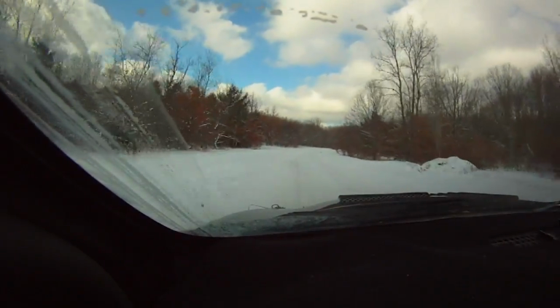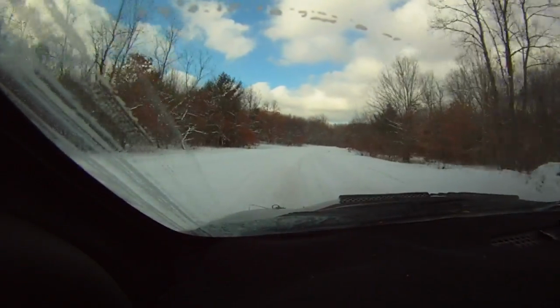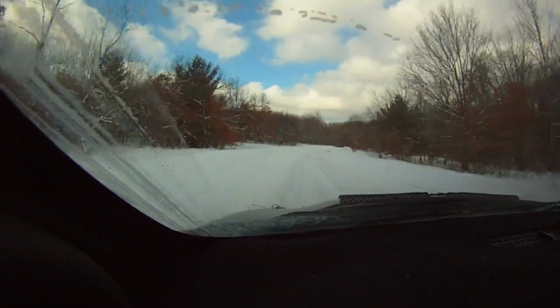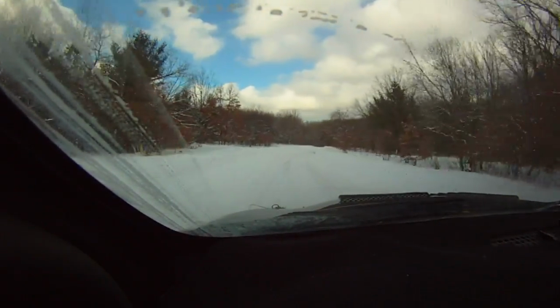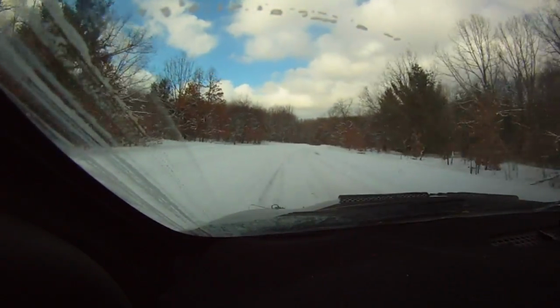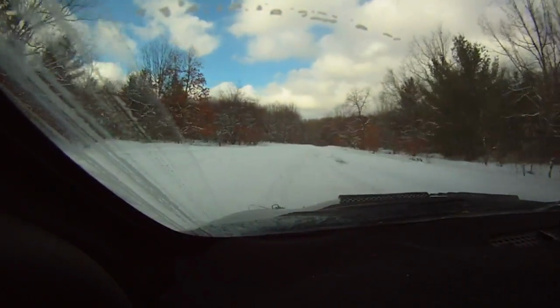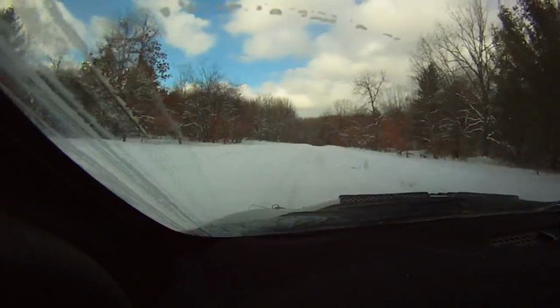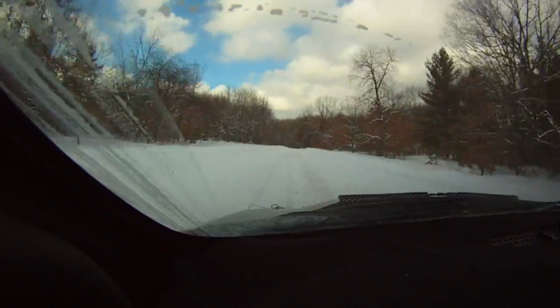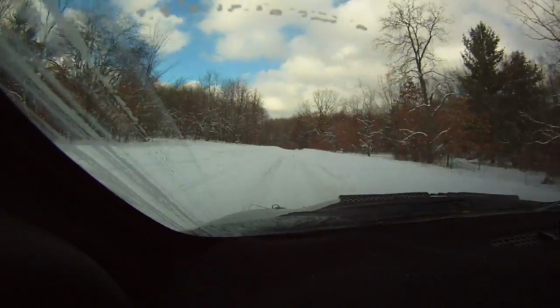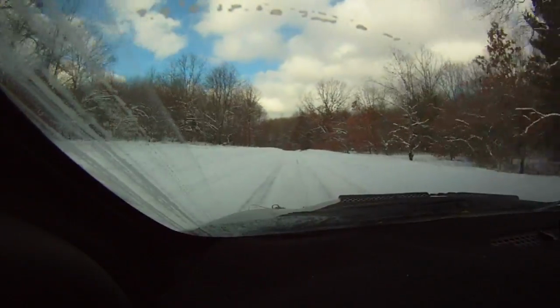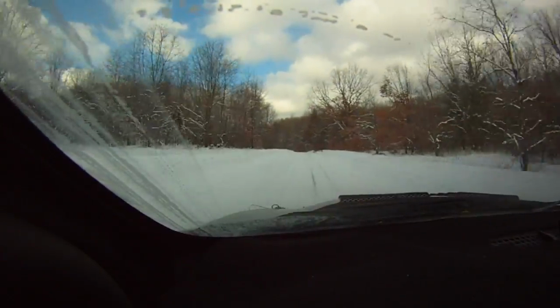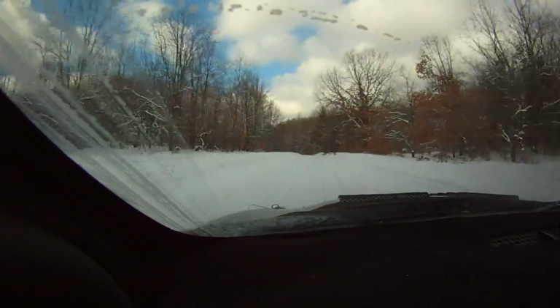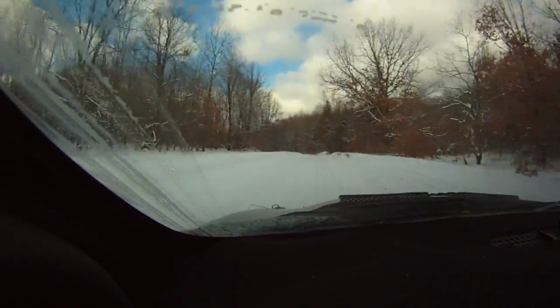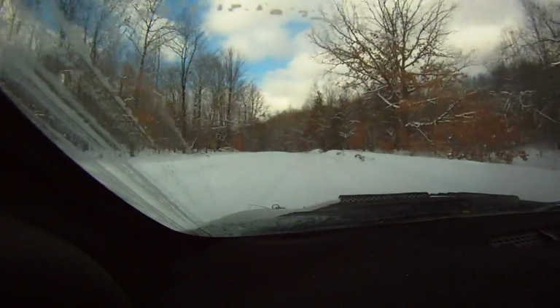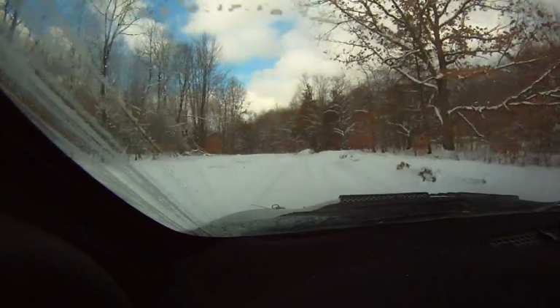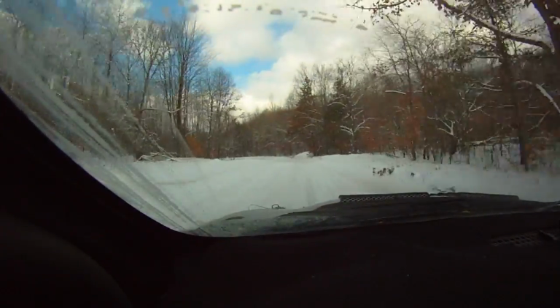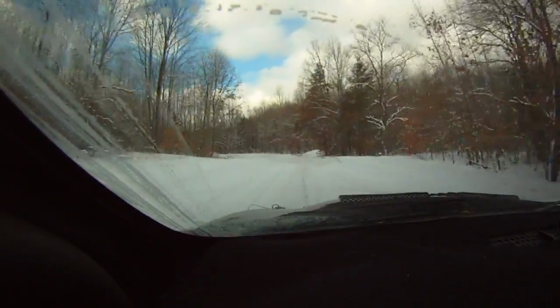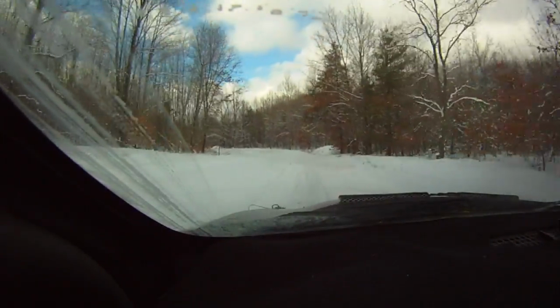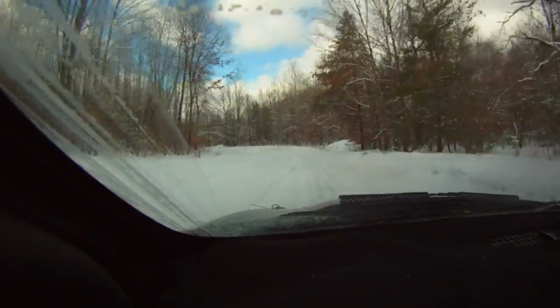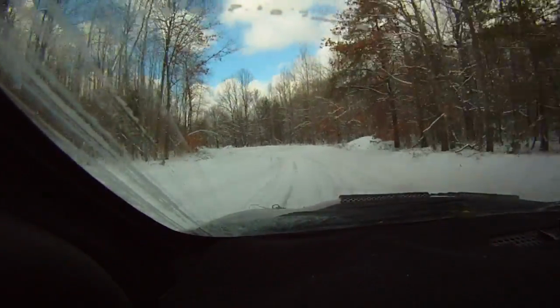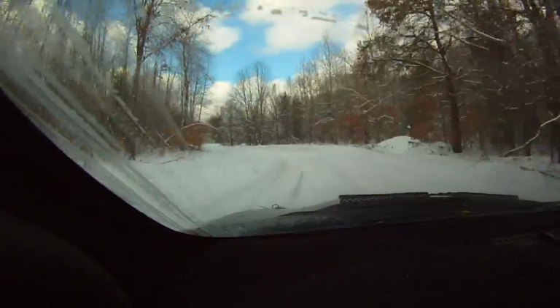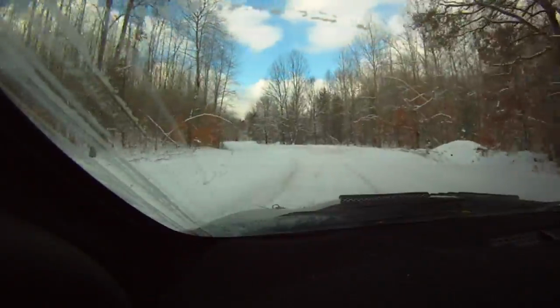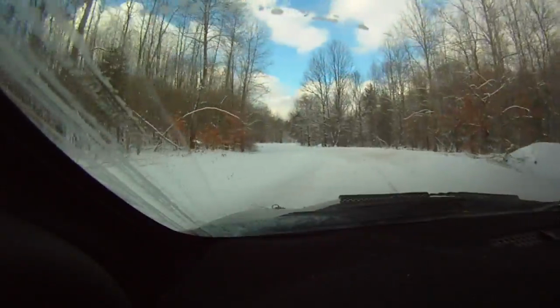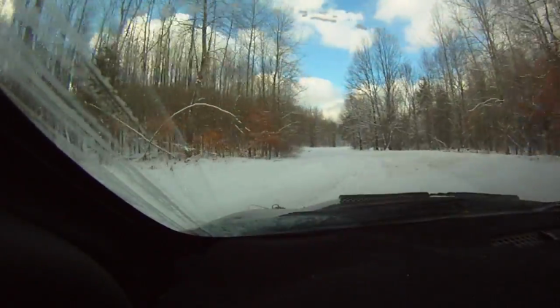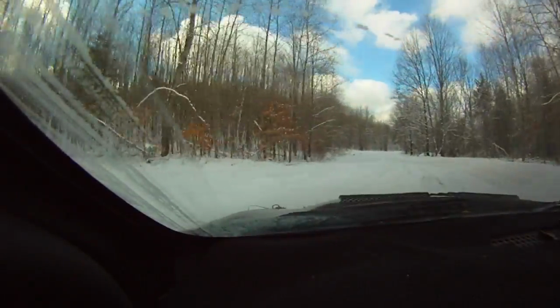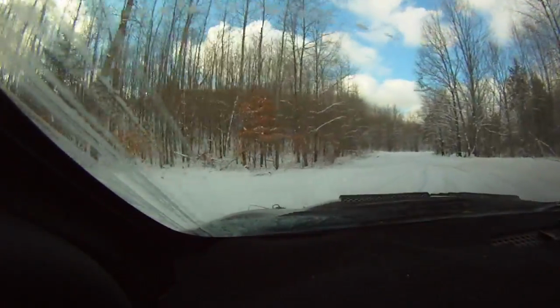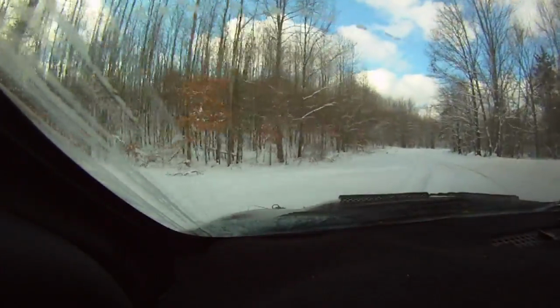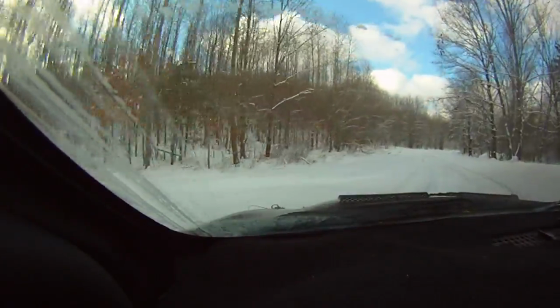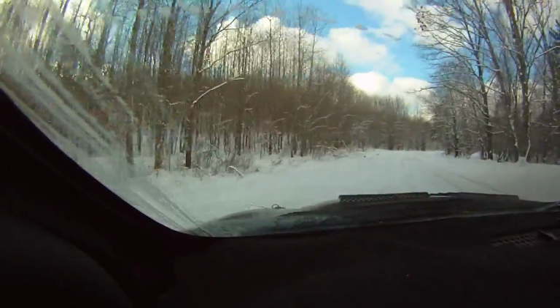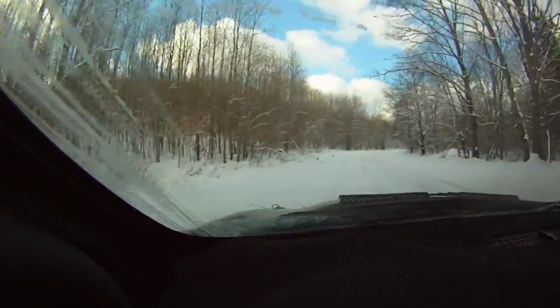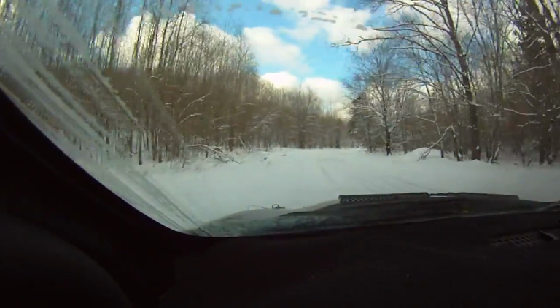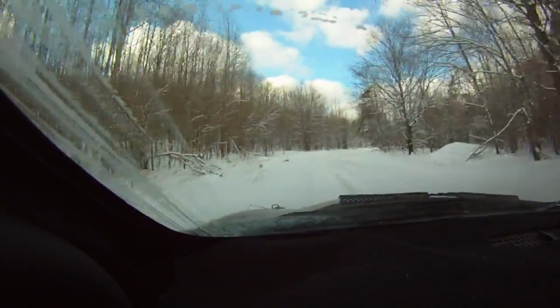50, small crest. 40, left 4 minus off camber. 100, right 4, right 4 plus, left 5 plus, long.